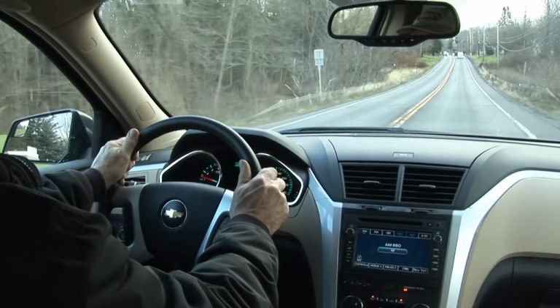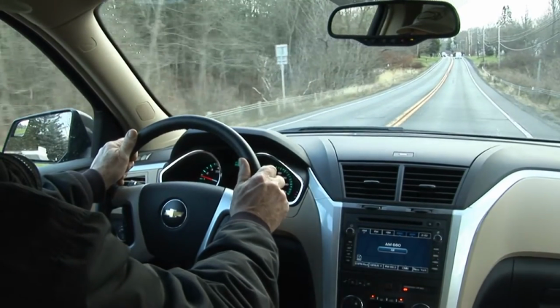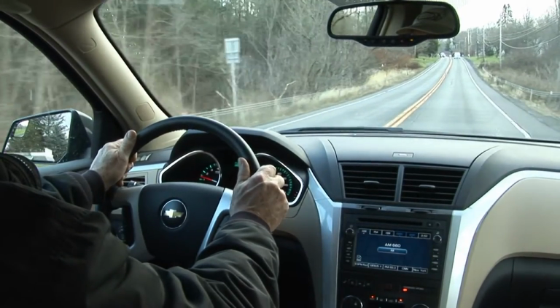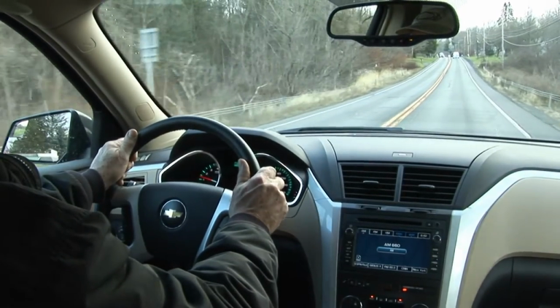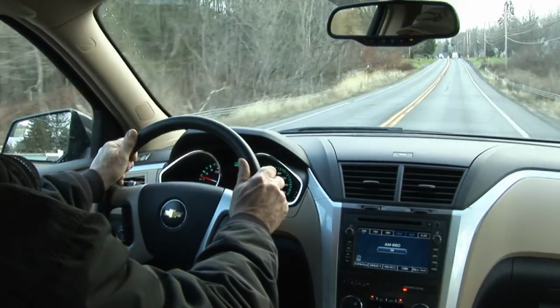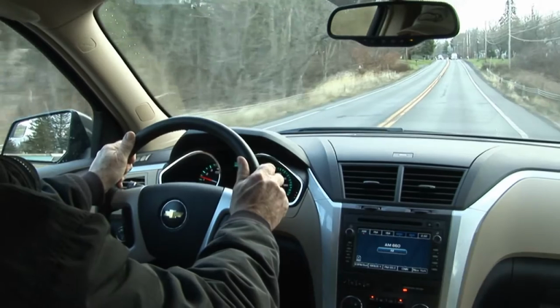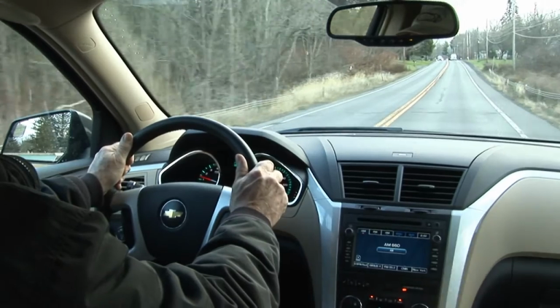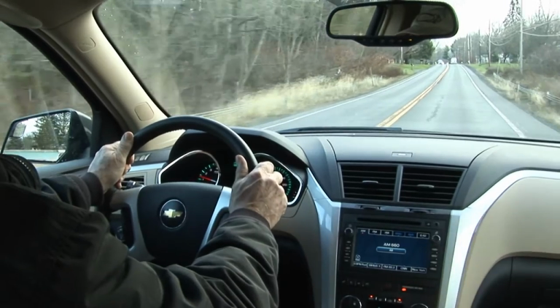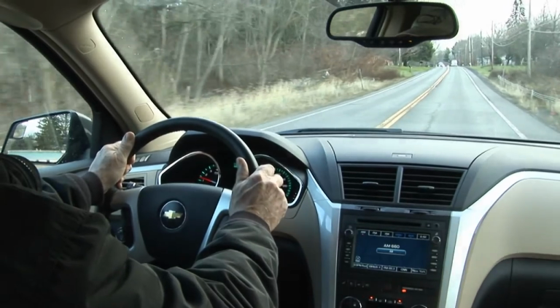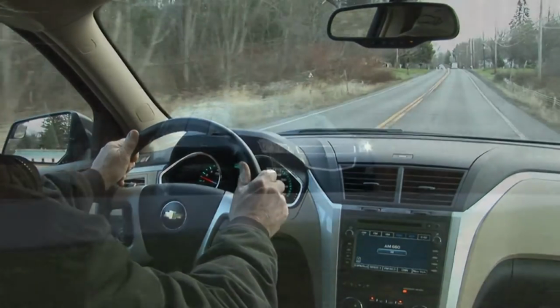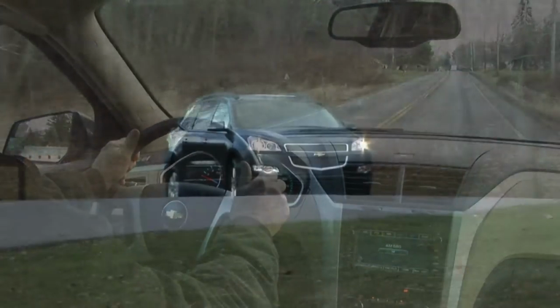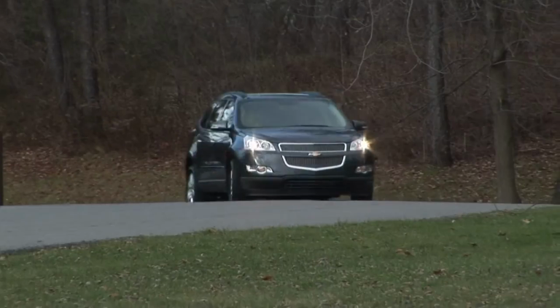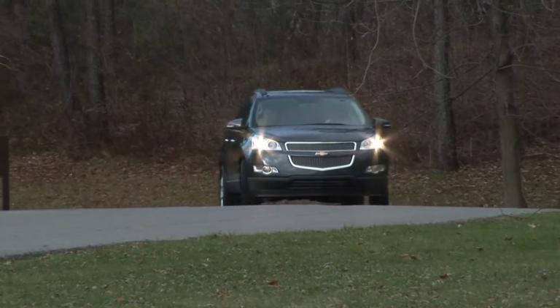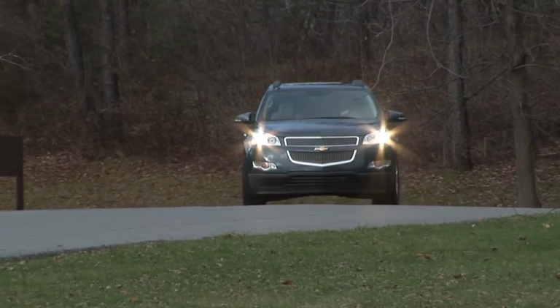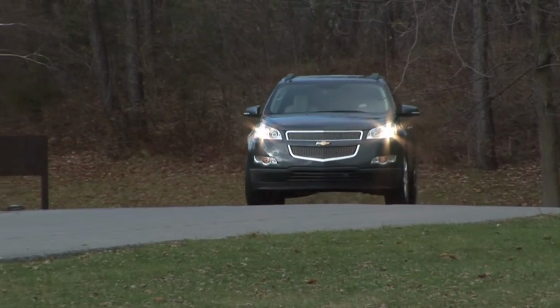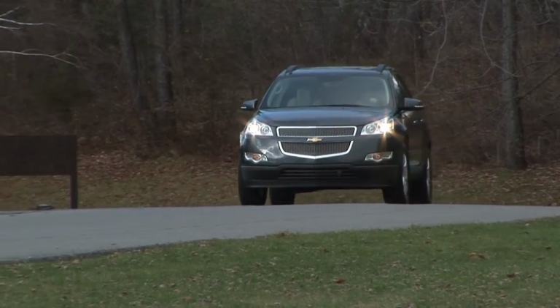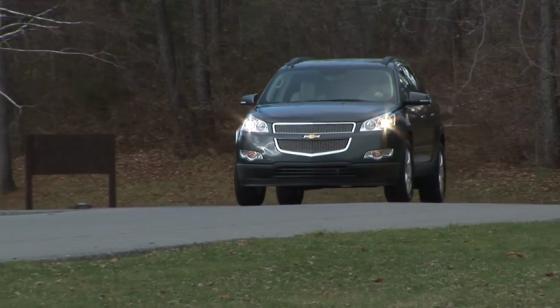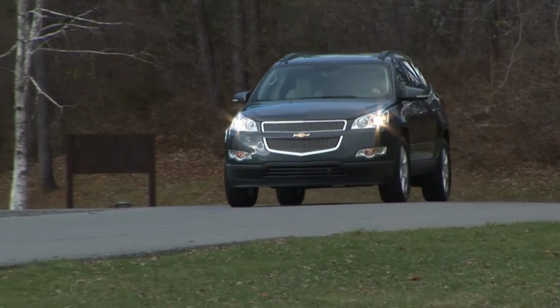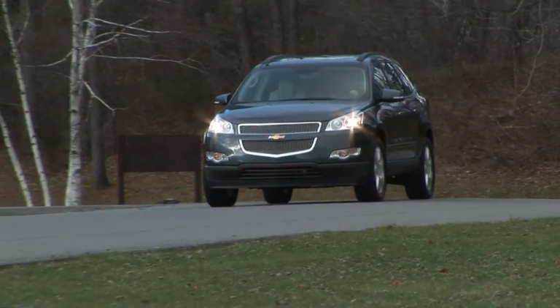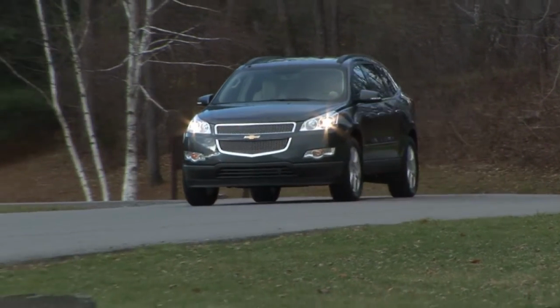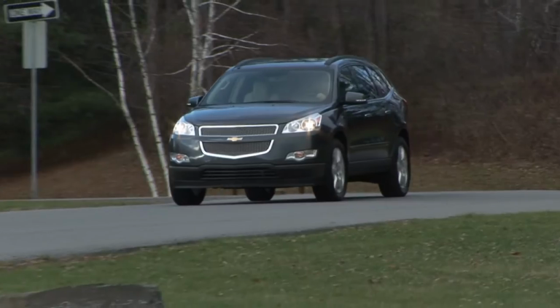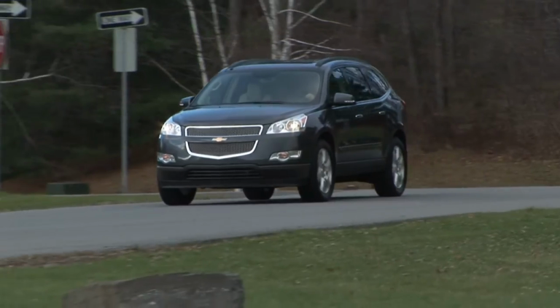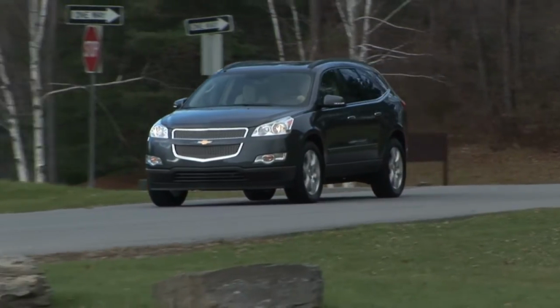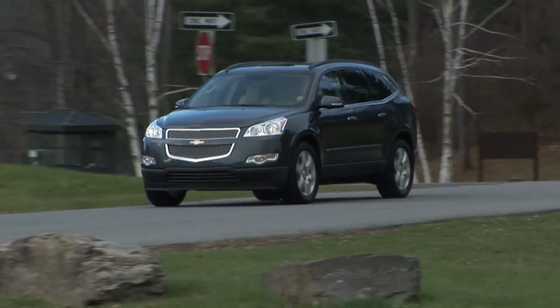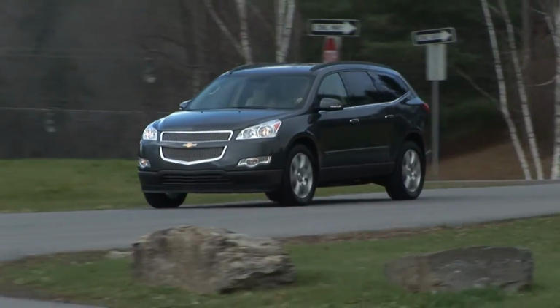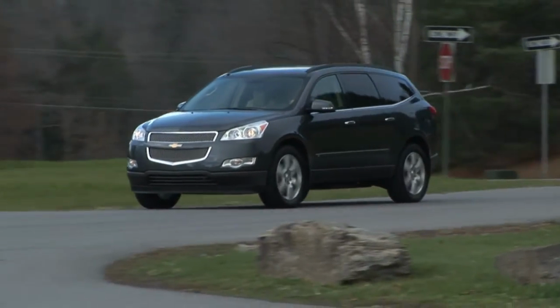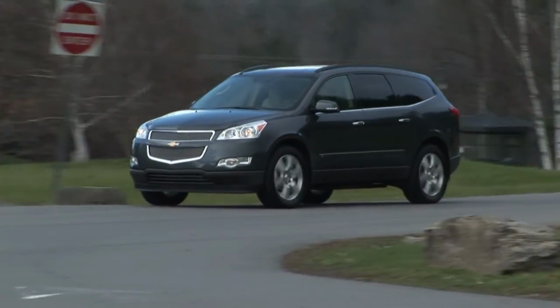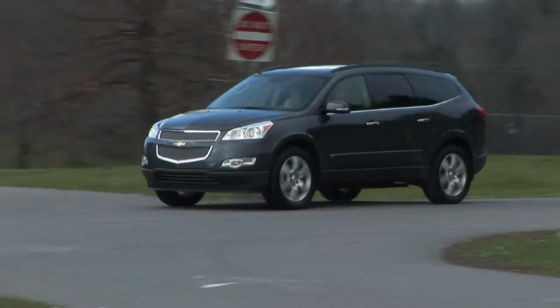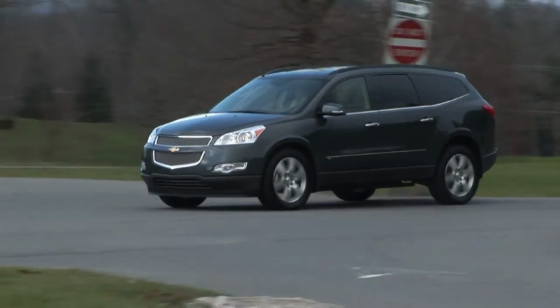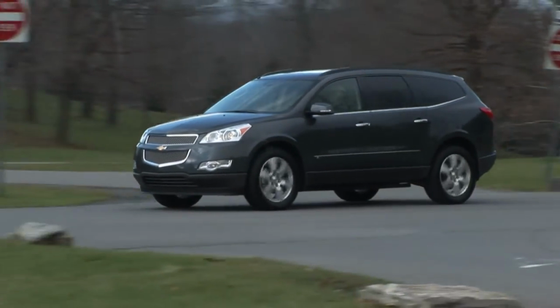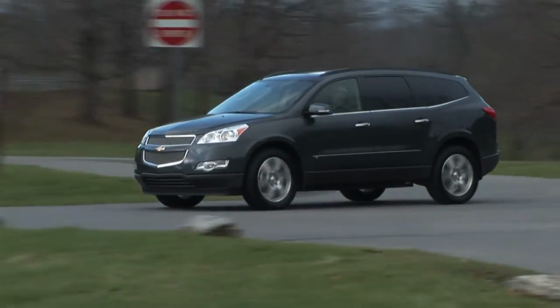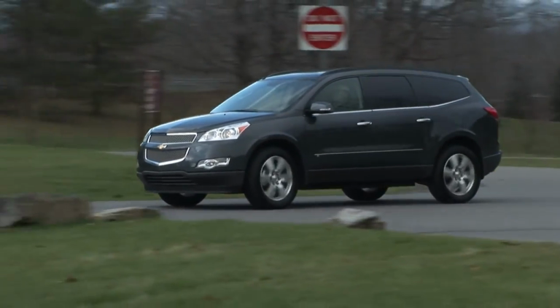Built at the former Saturn plant in Spring Hill, Tennessee, the Traverse offers buyers a well-equipped, stylish, less expensive and more fuel-efficient alternative to the Tahoe.